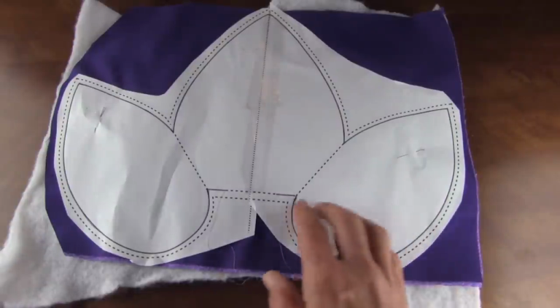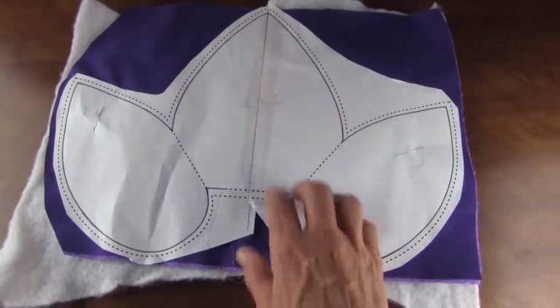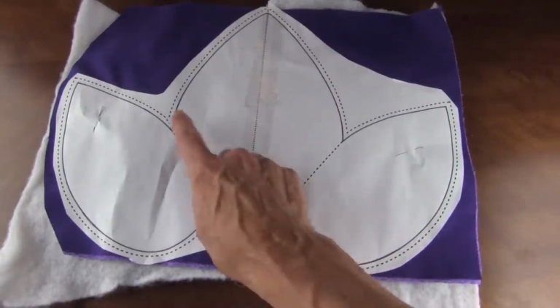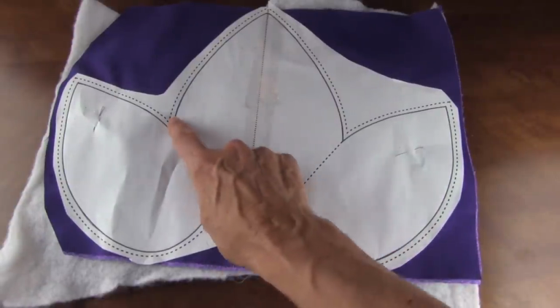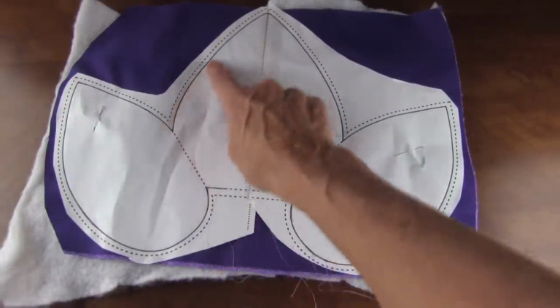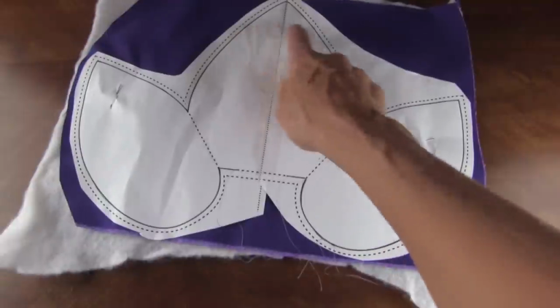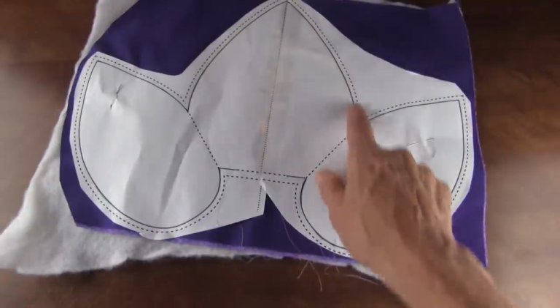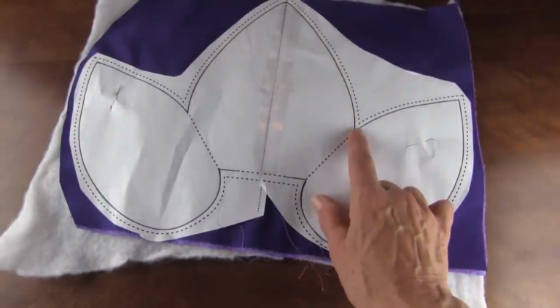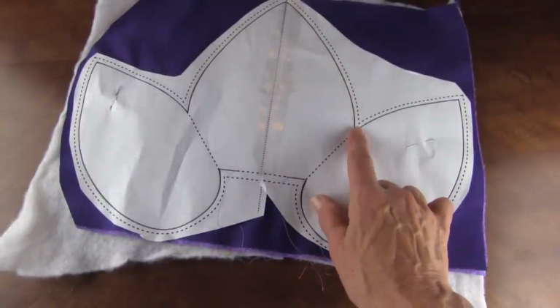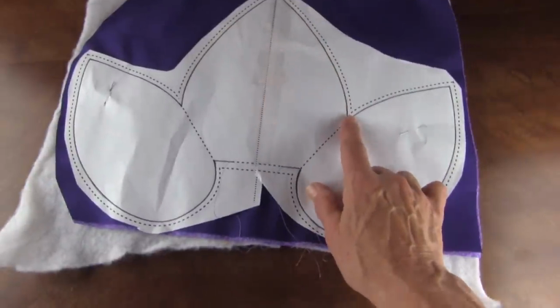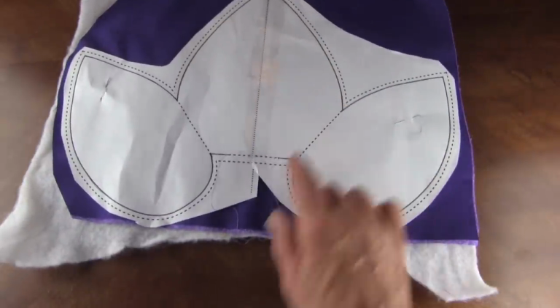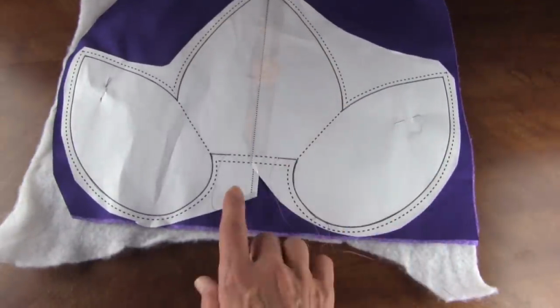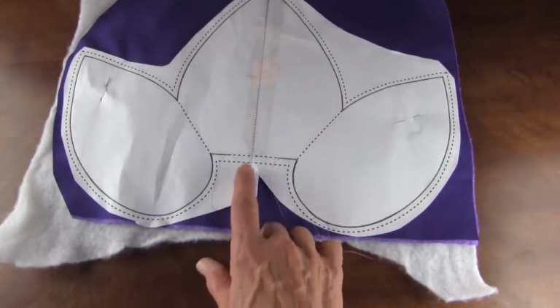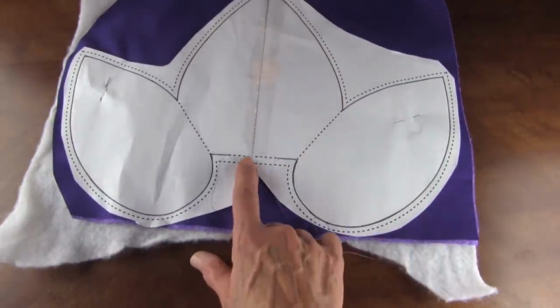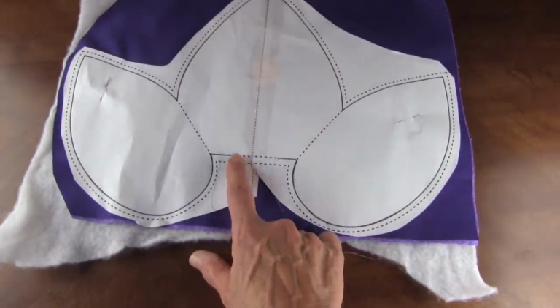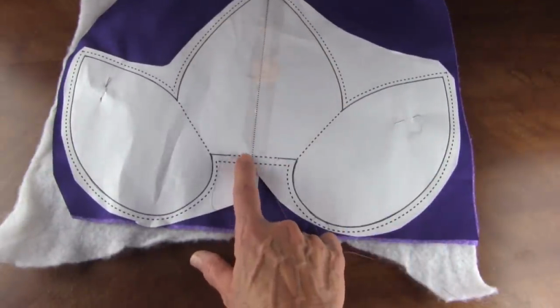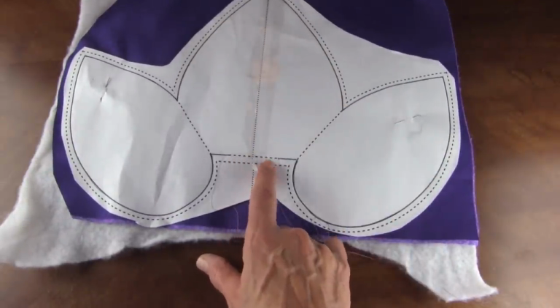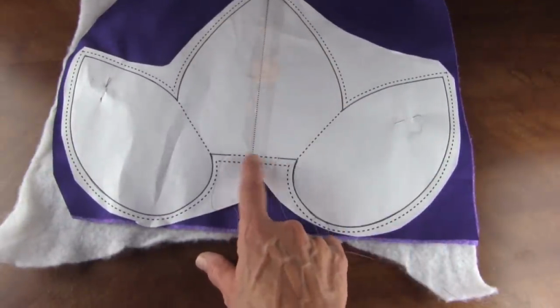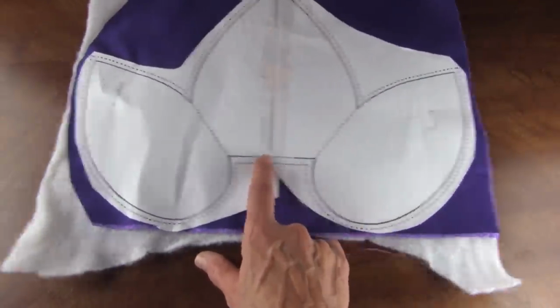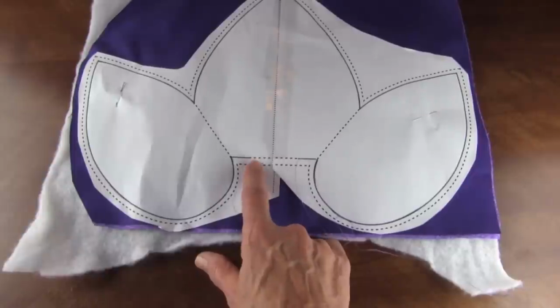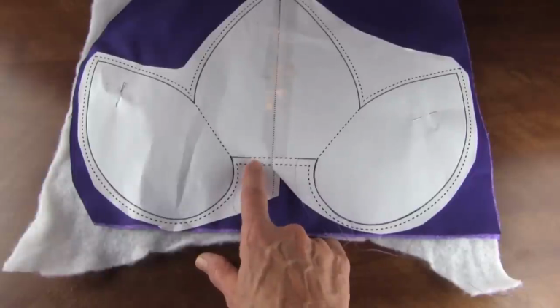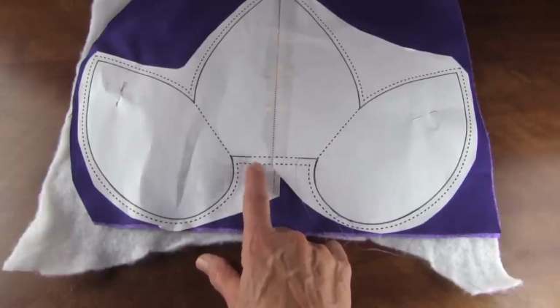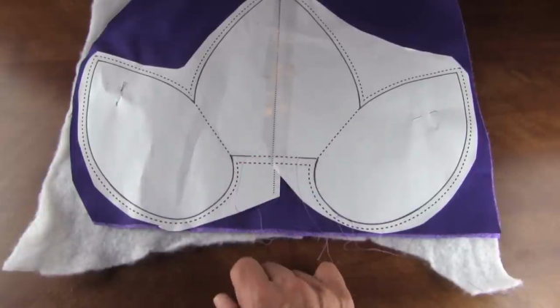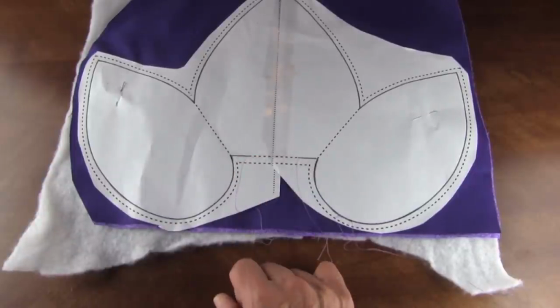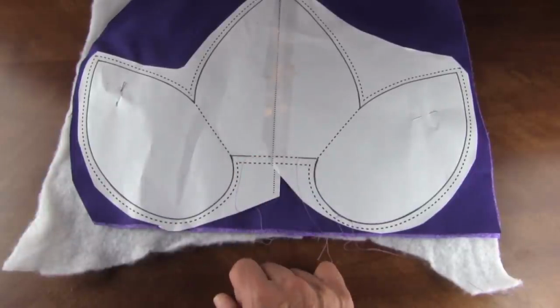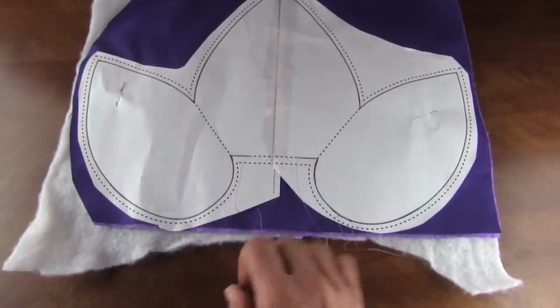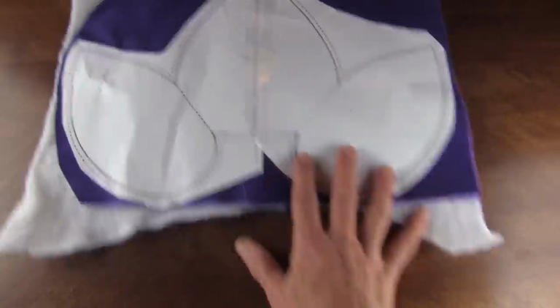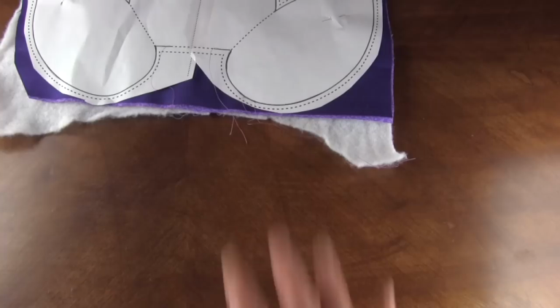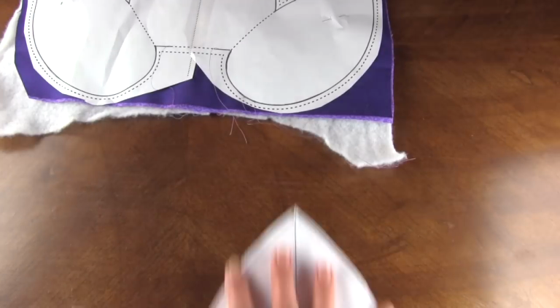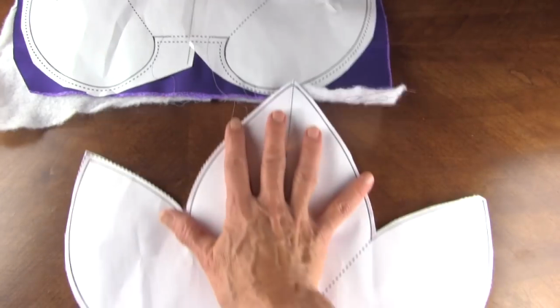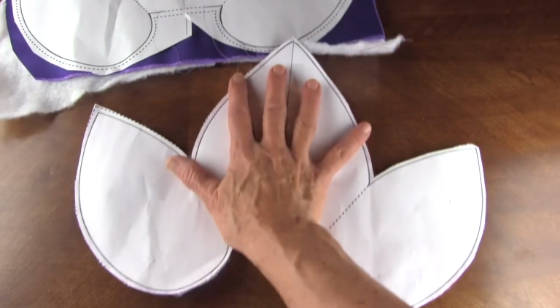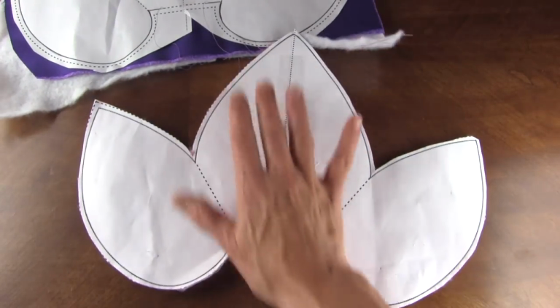Then we're going to sew on the outside solid line, keeping this area here open for turning right side out. Then you'll have this.